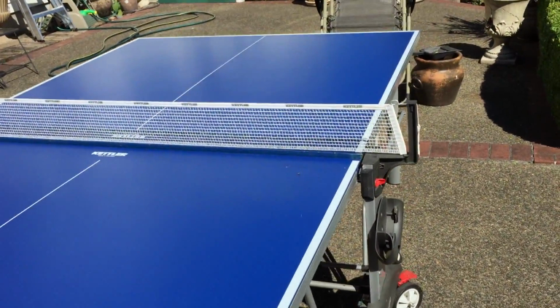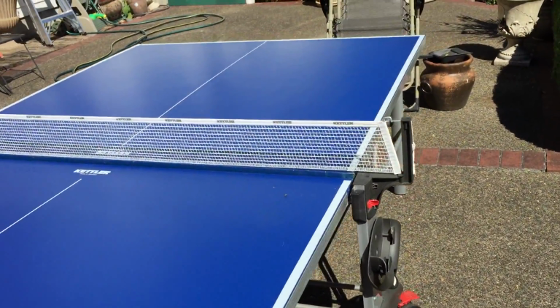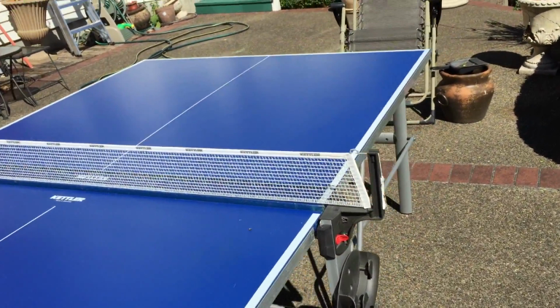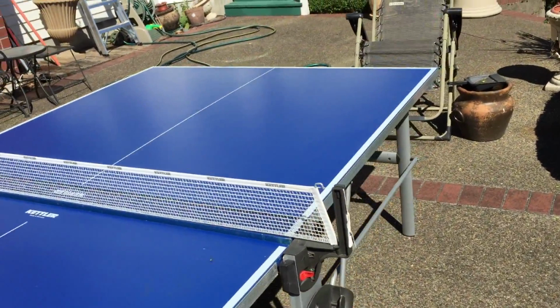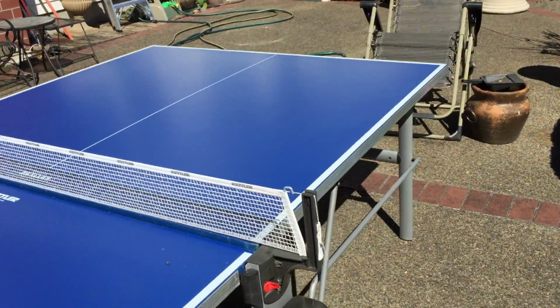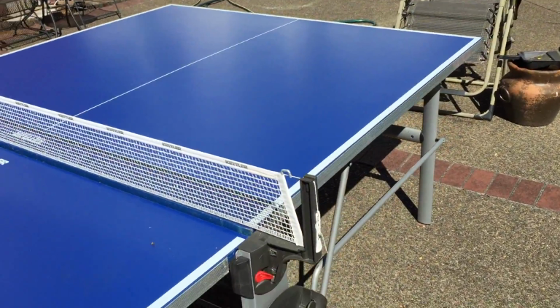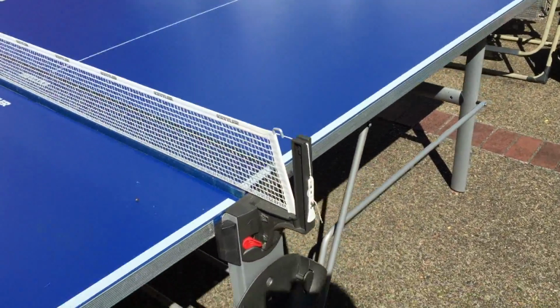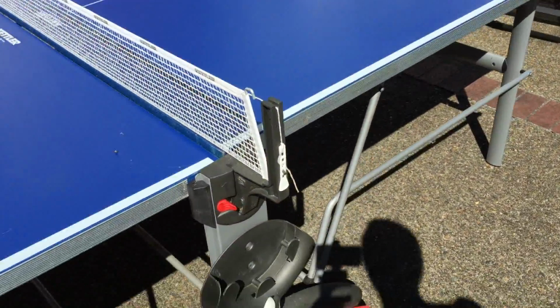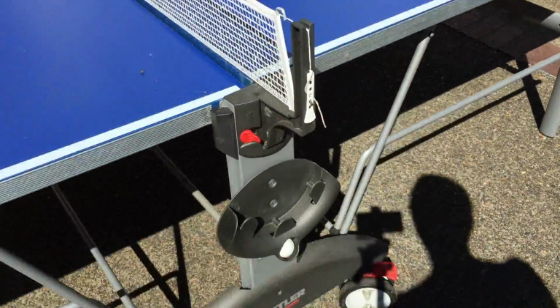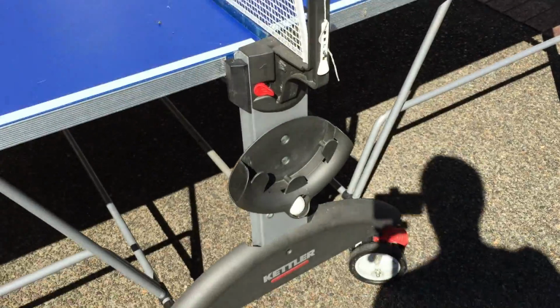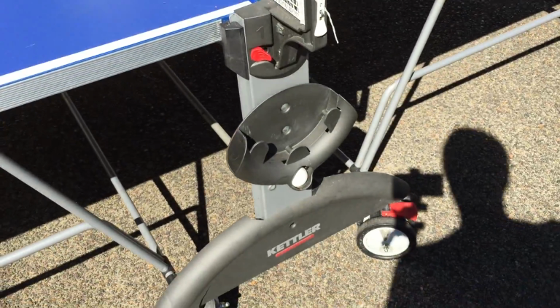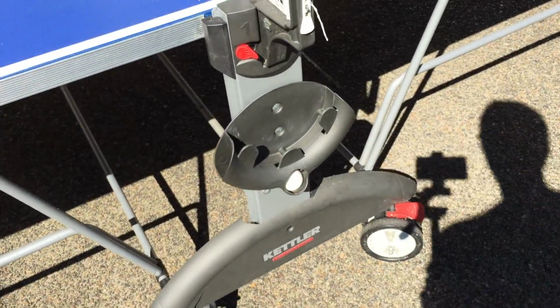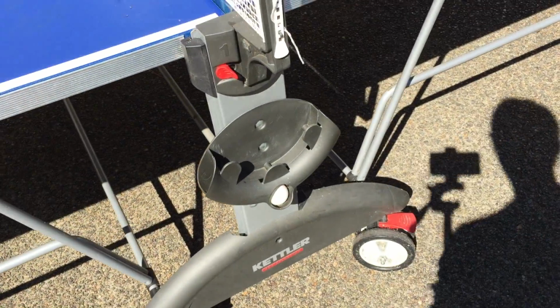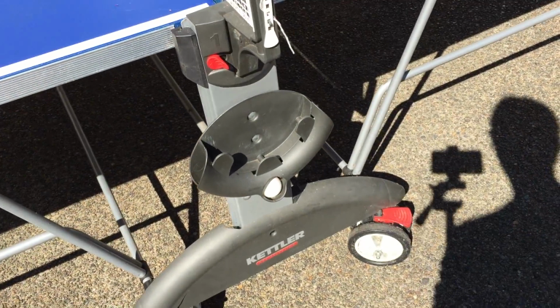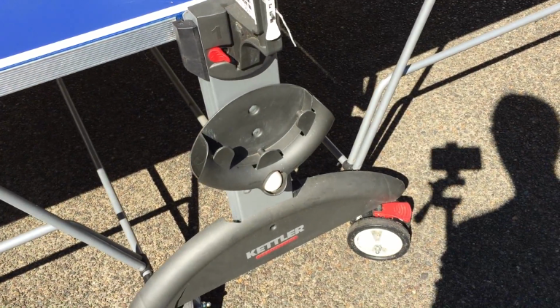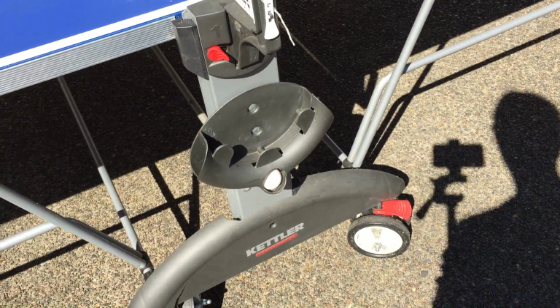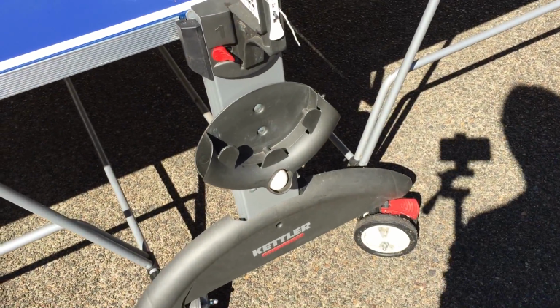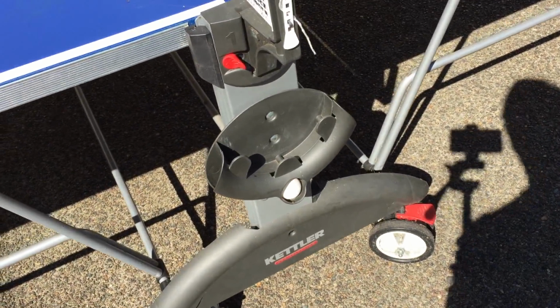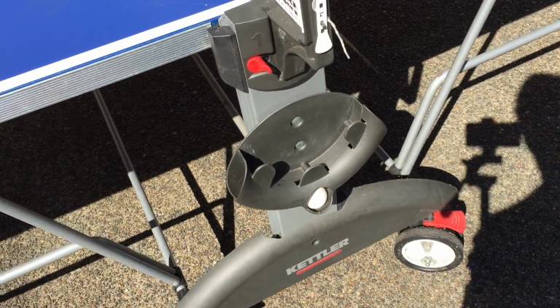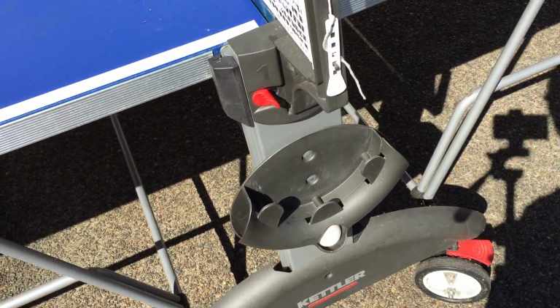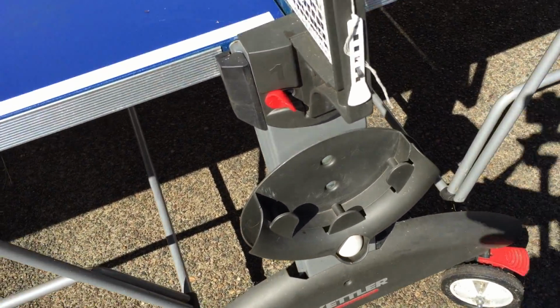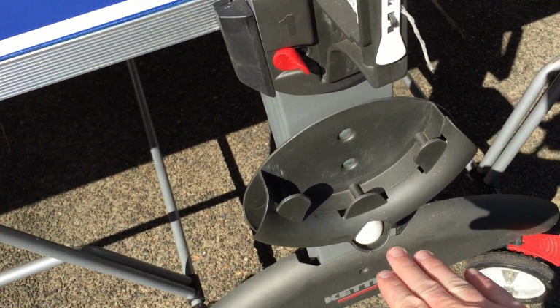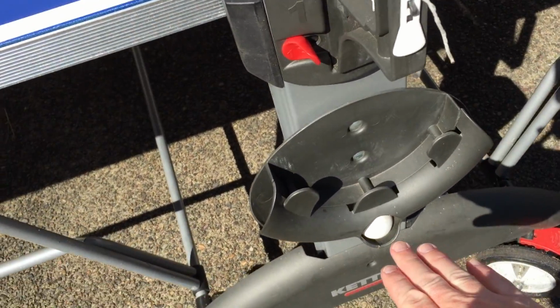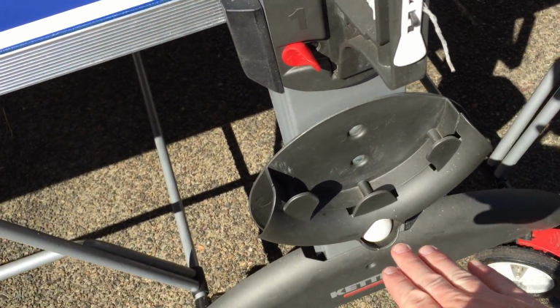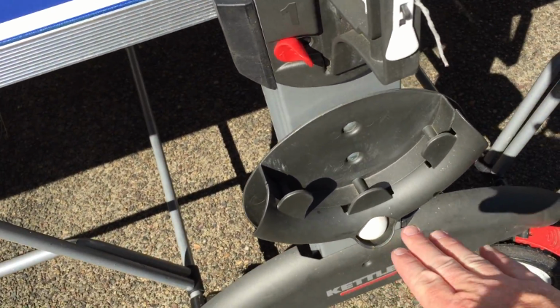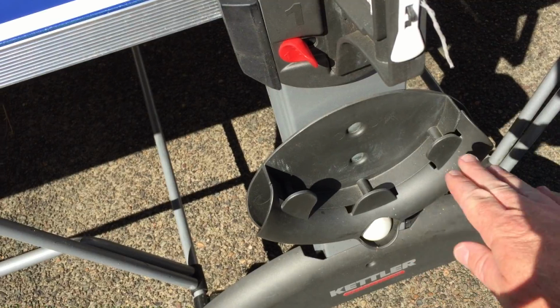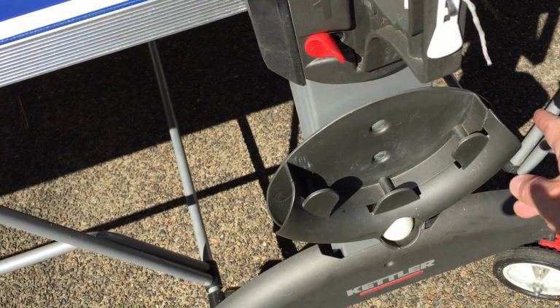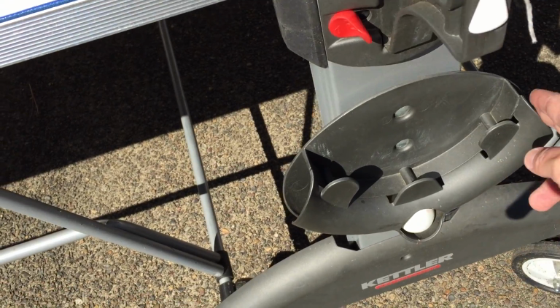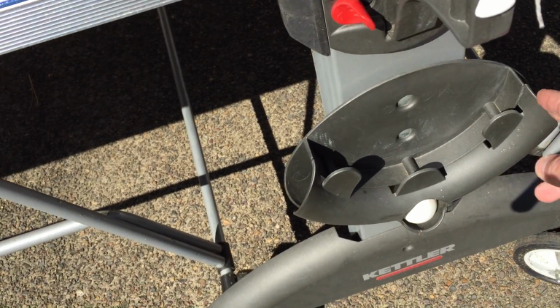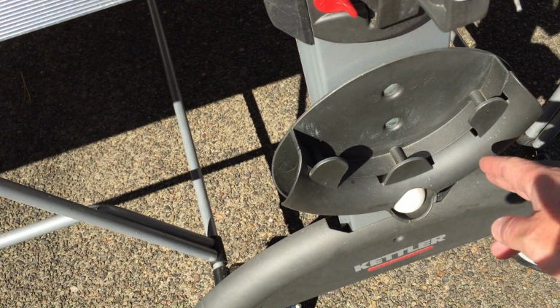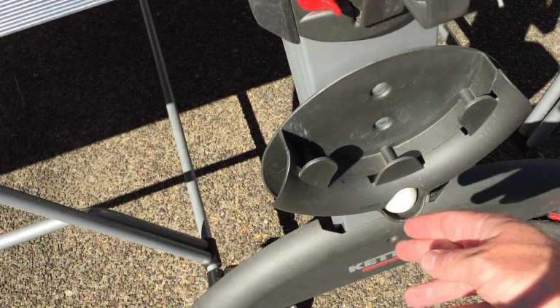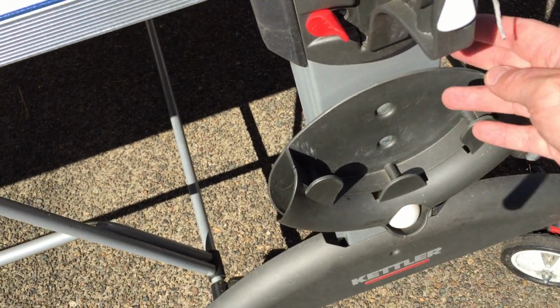Down the sides here. That's where you hold the balls. Rackets go in on the side with the balls.